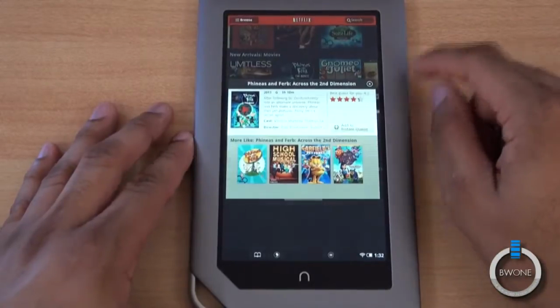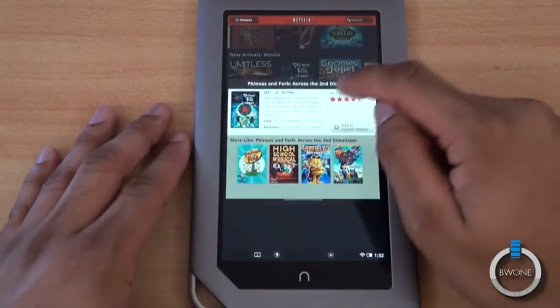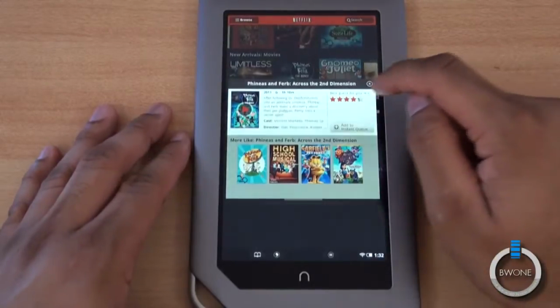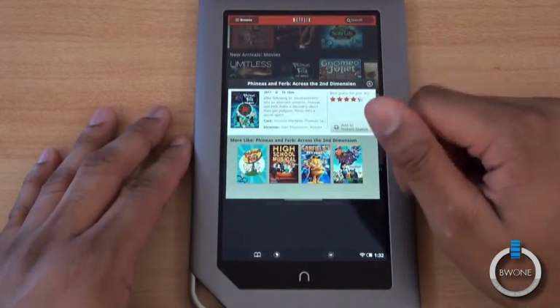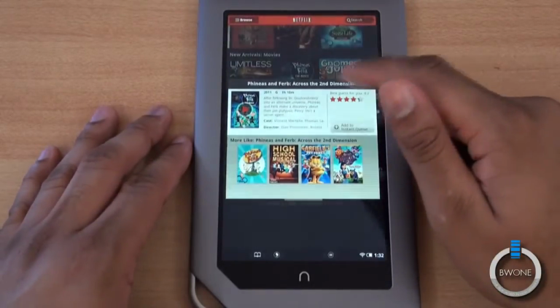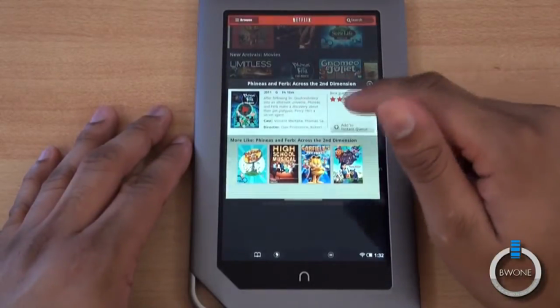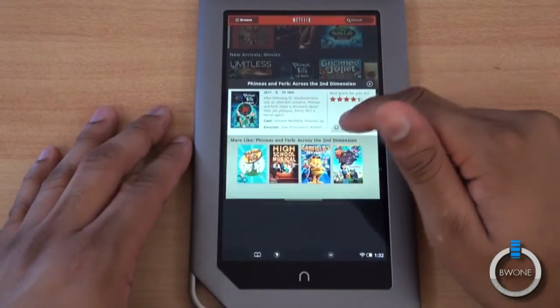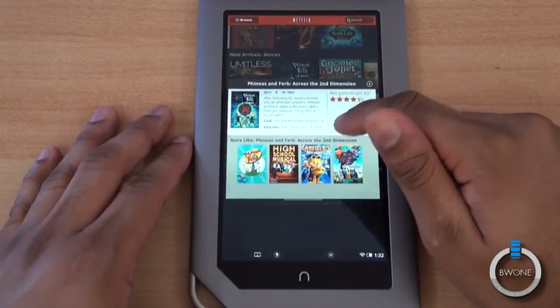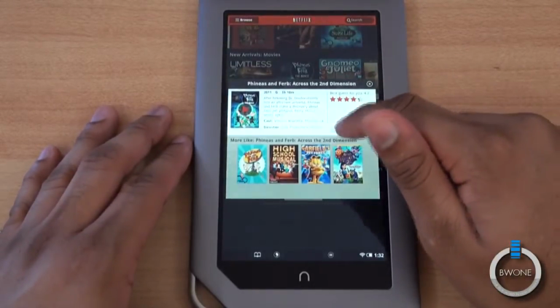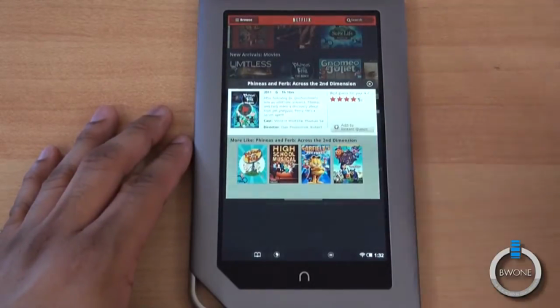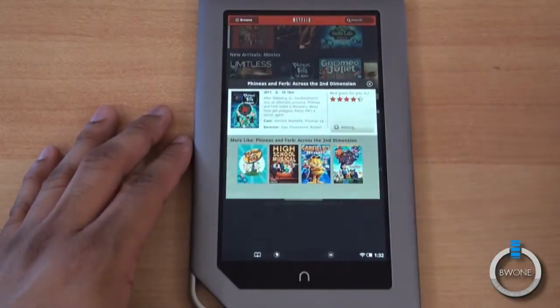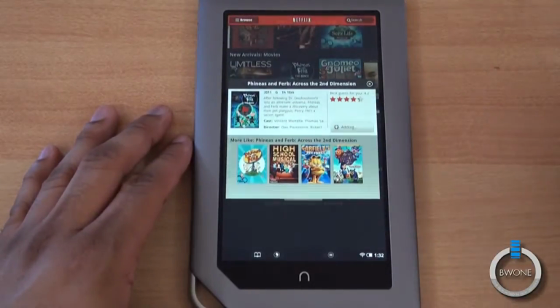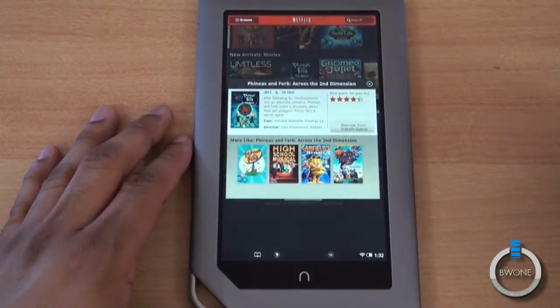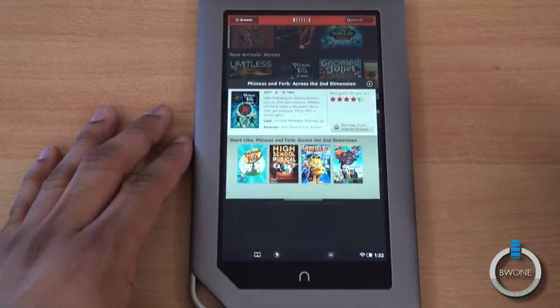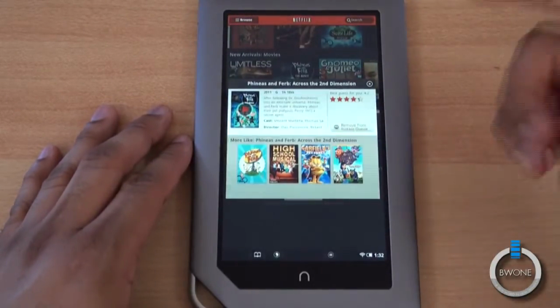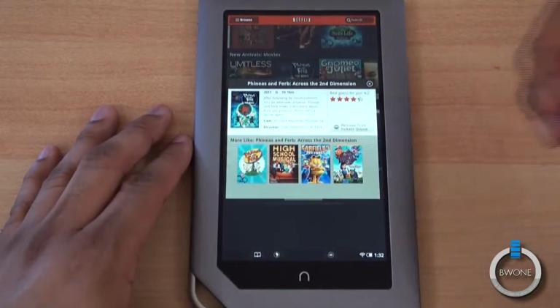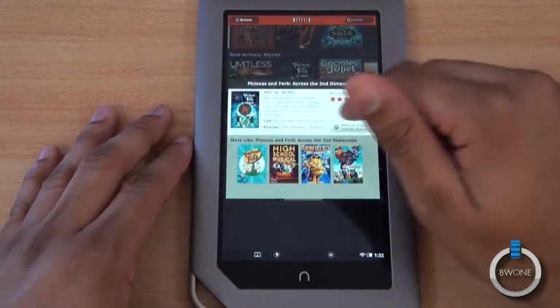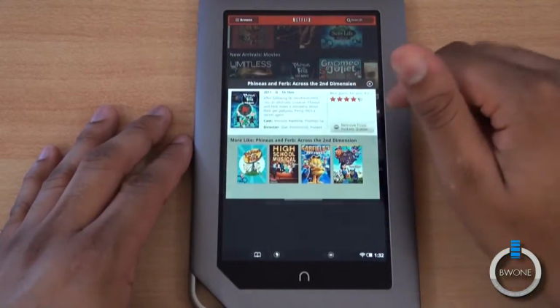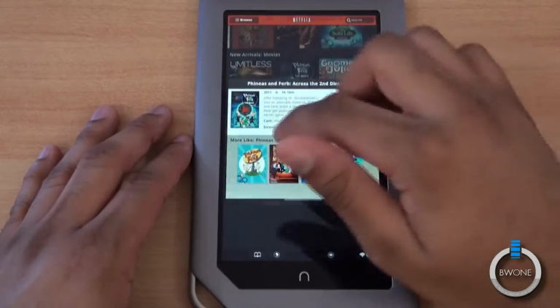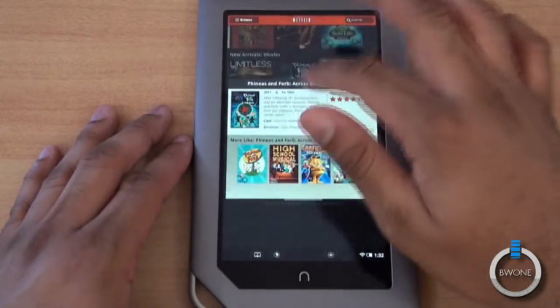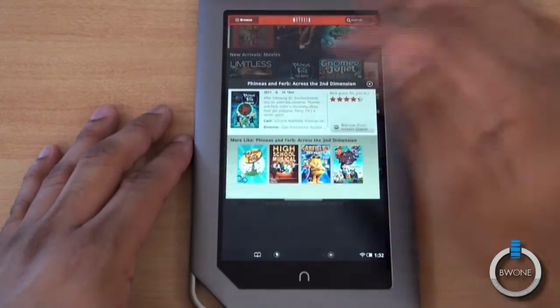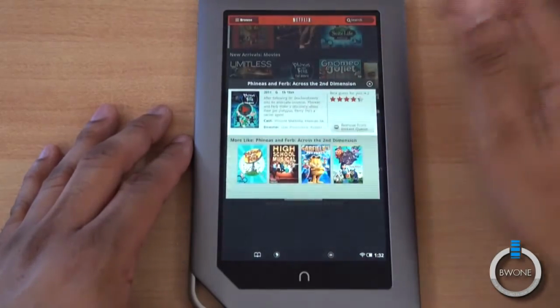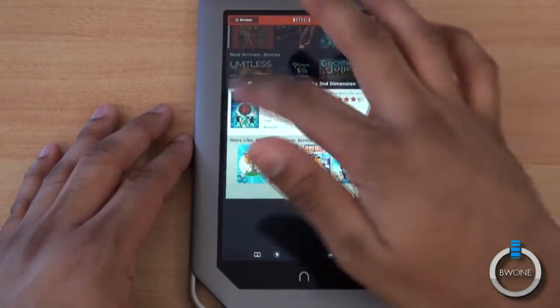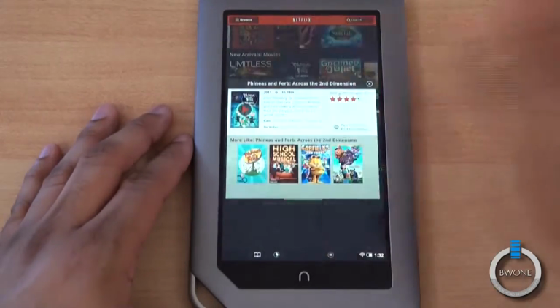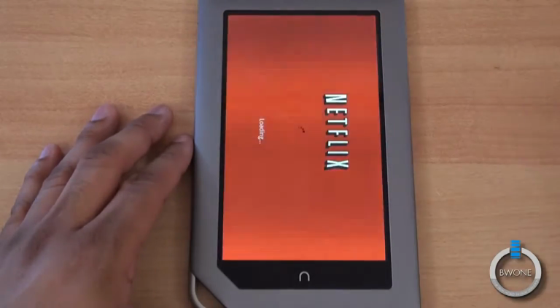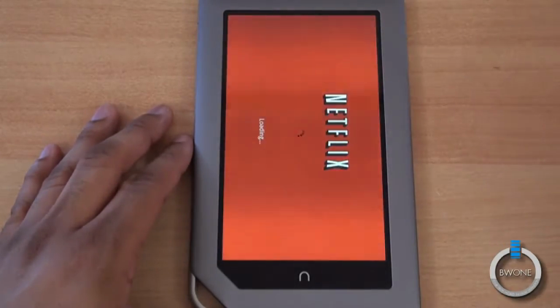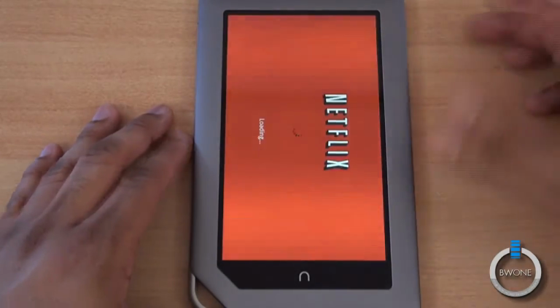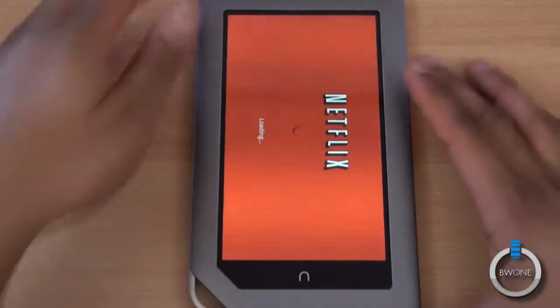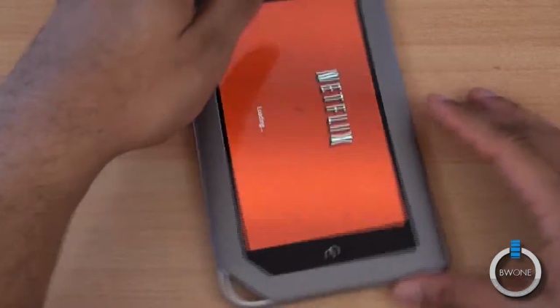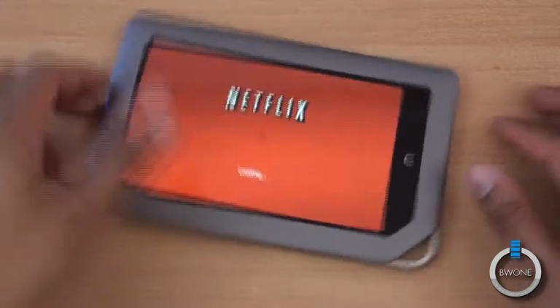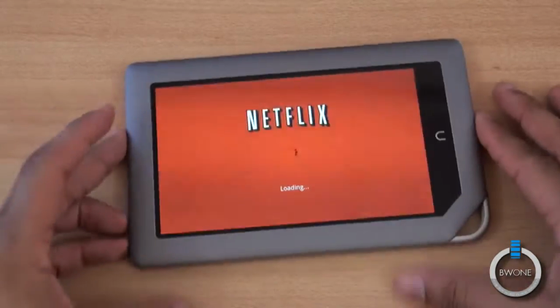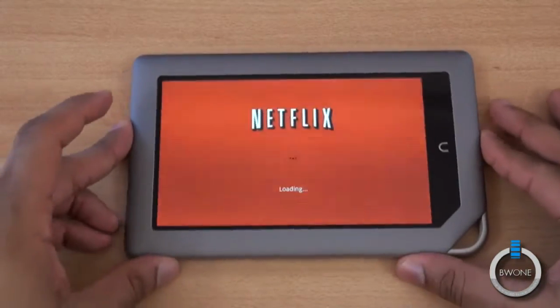And if you see the rating, you can add it to your instant queue, which I'll just do here. Add to the instant queue. Let's say we want to play it — click play and it'll start loading.